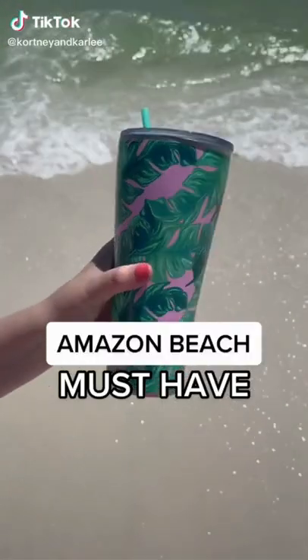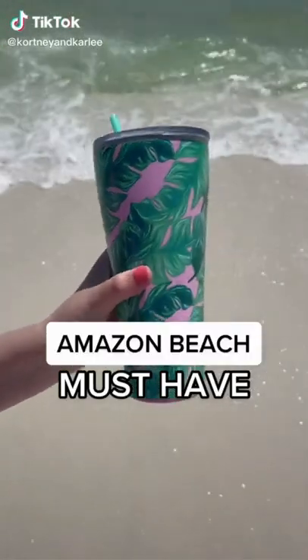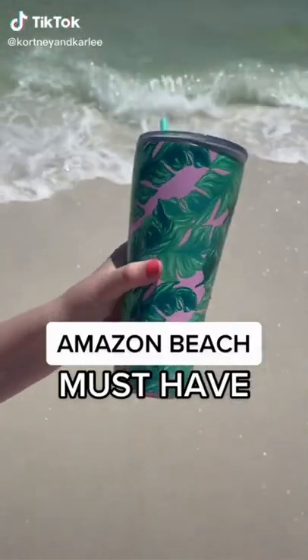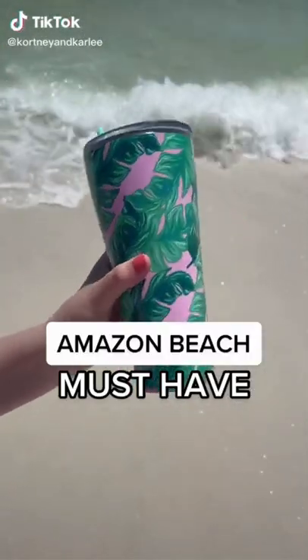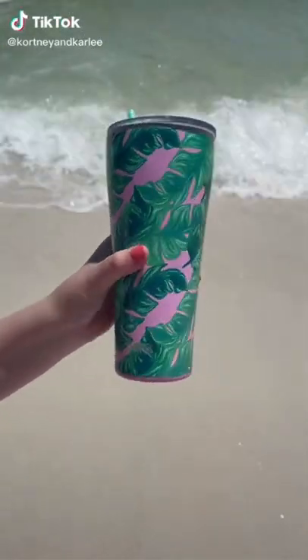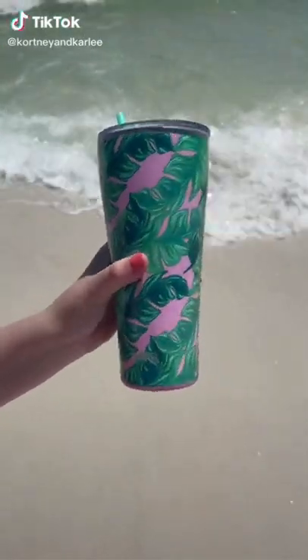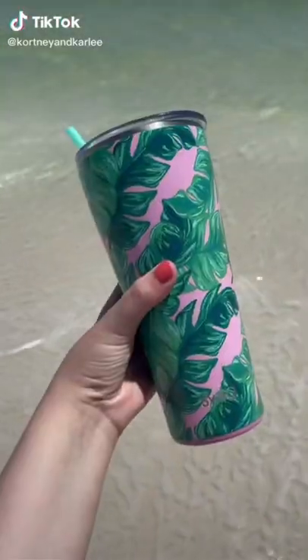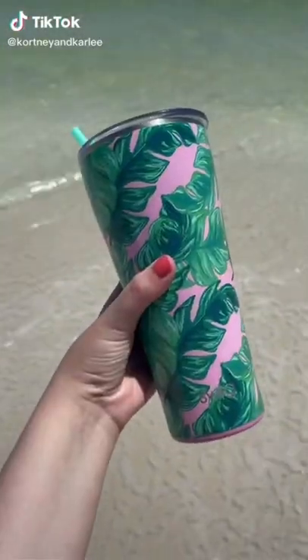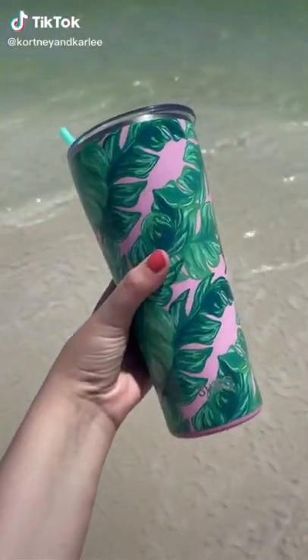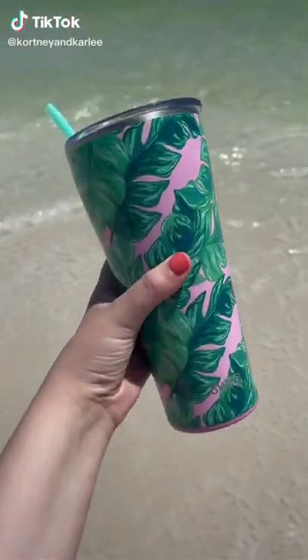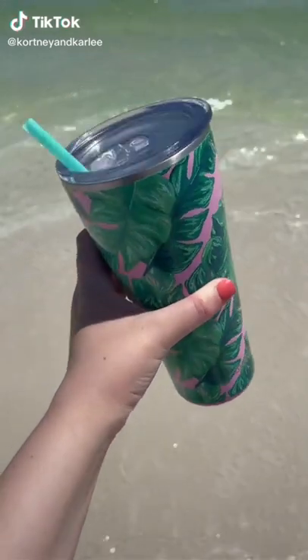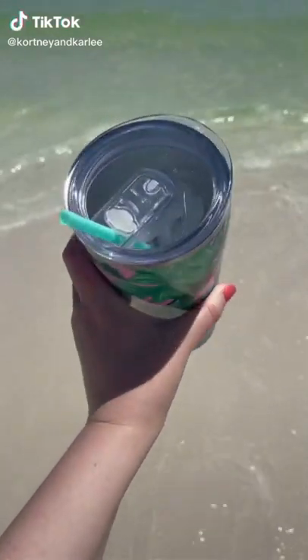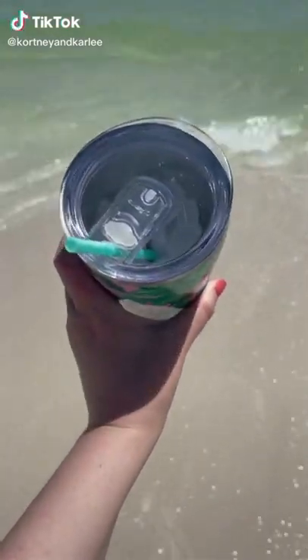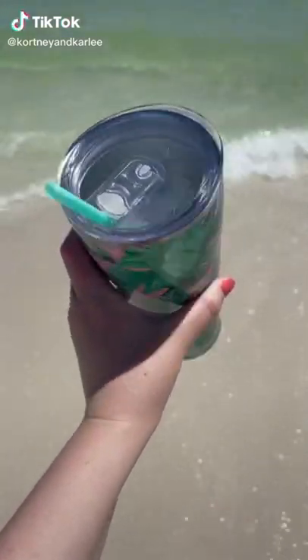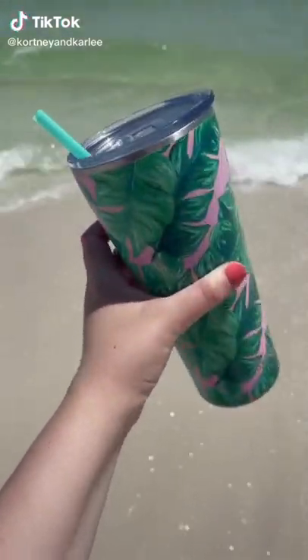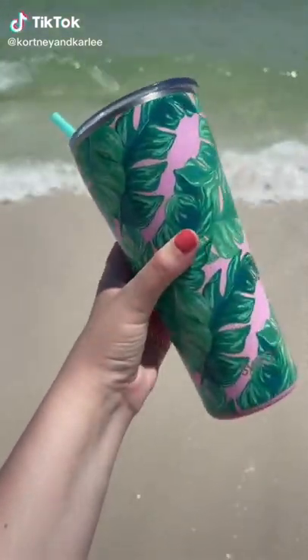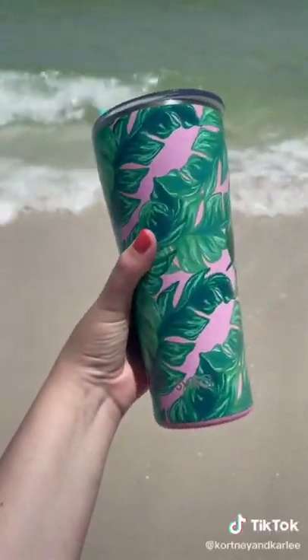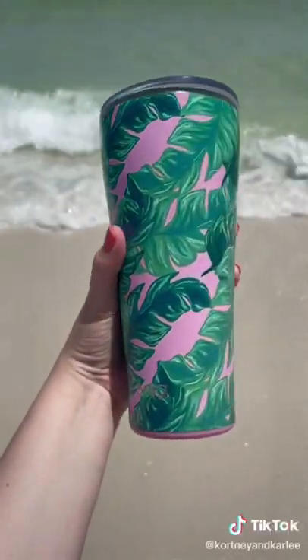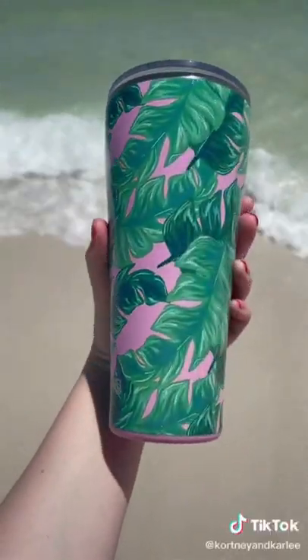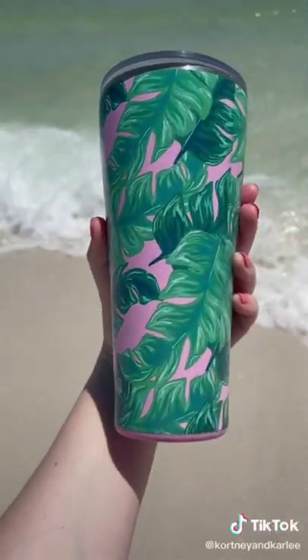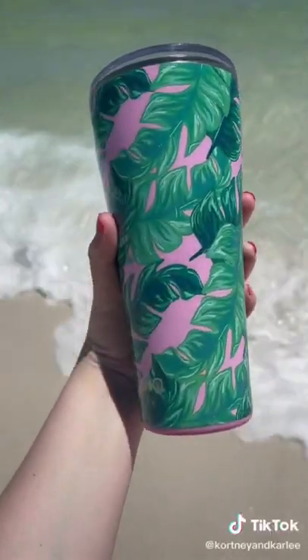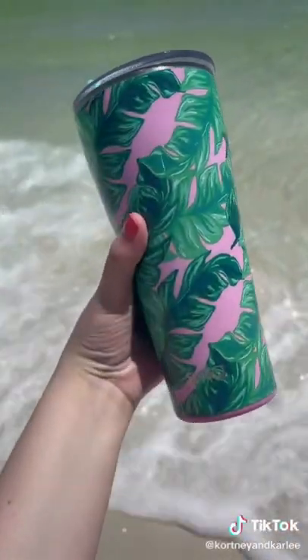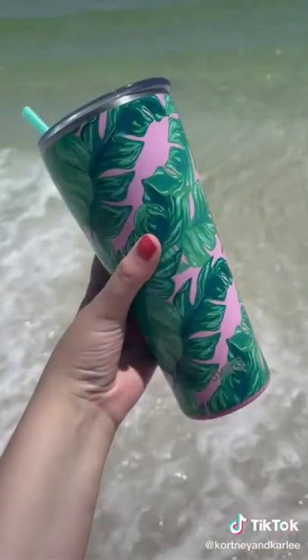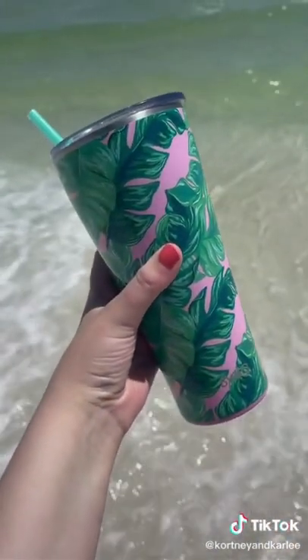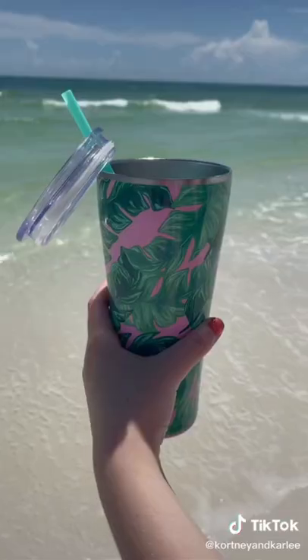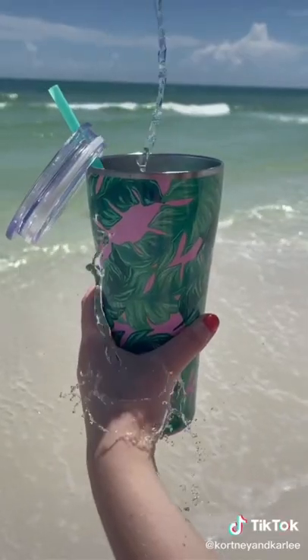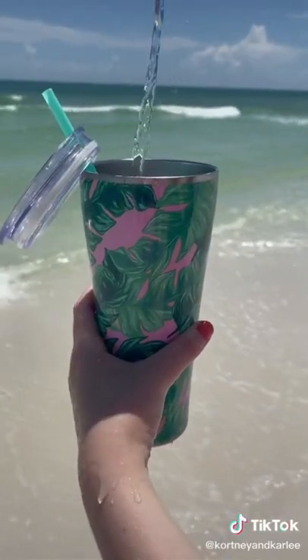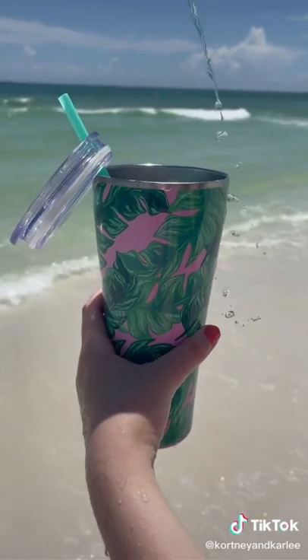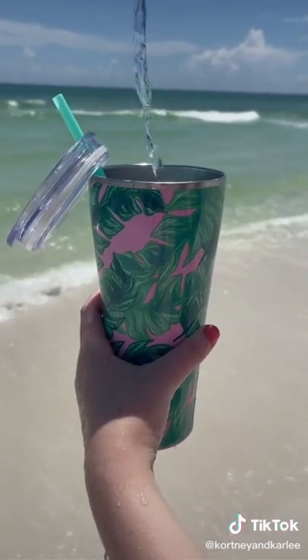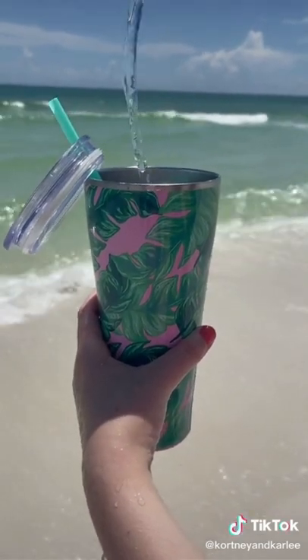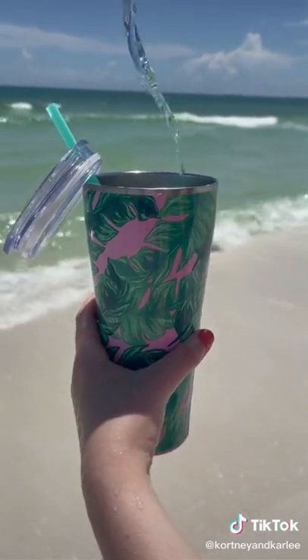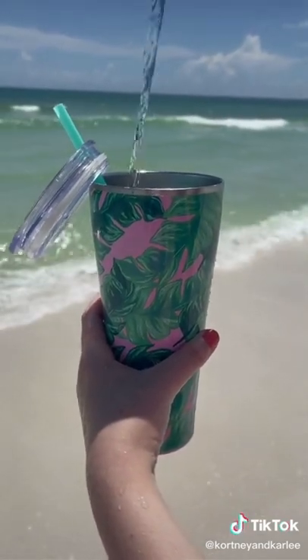Amazon beach must-have. This swig tumbler keeps your drink hot for 12 hours and cold for a whole day. It comes in so many different sizes and colors. I love carrying this cup to the beach — perfect to keep your drinks cool all day.